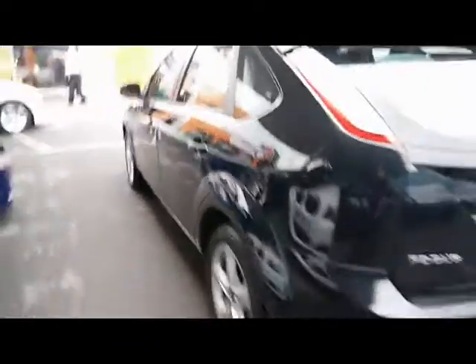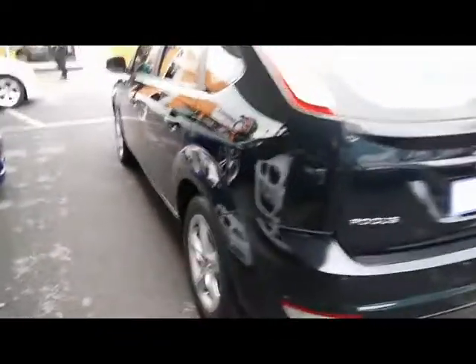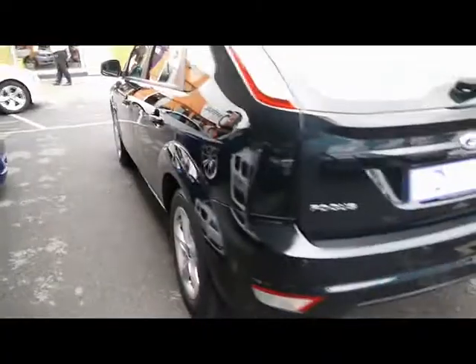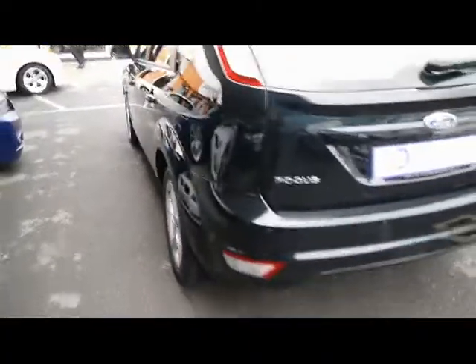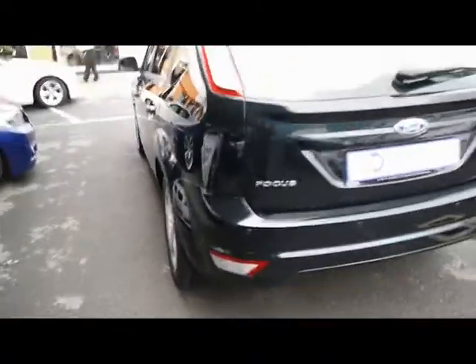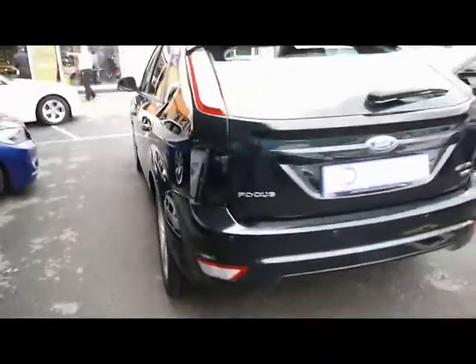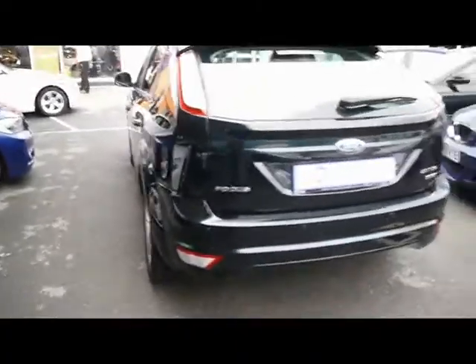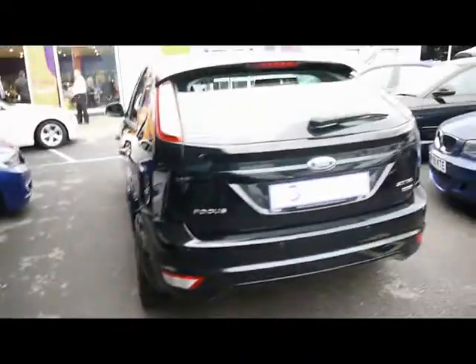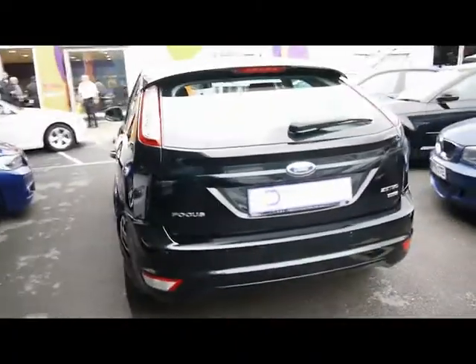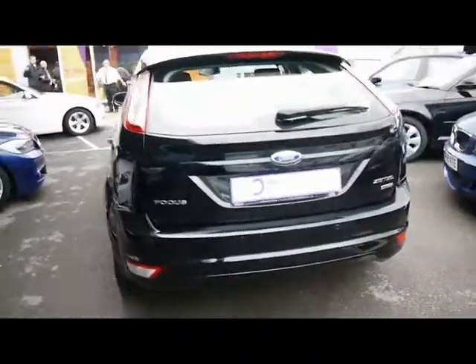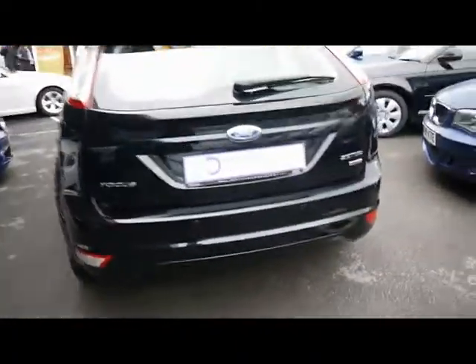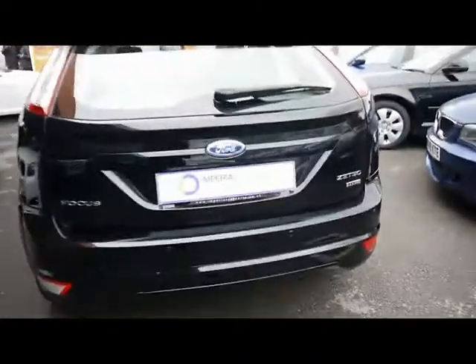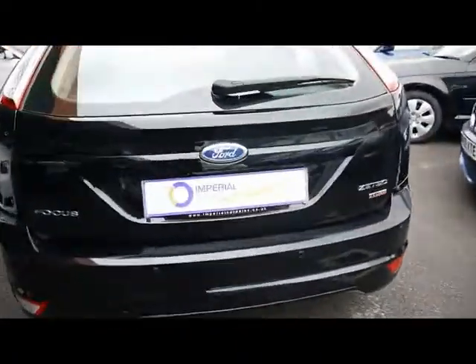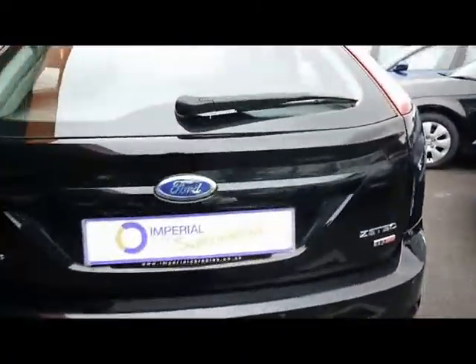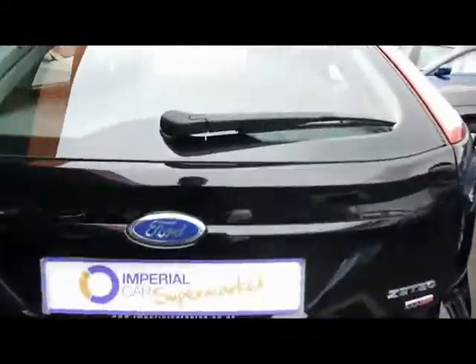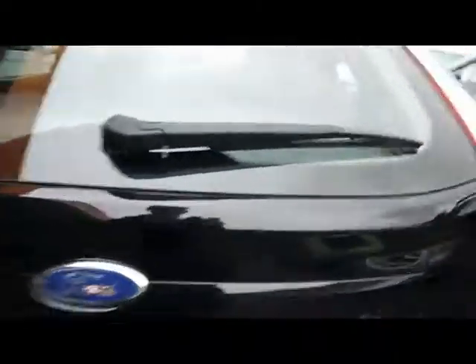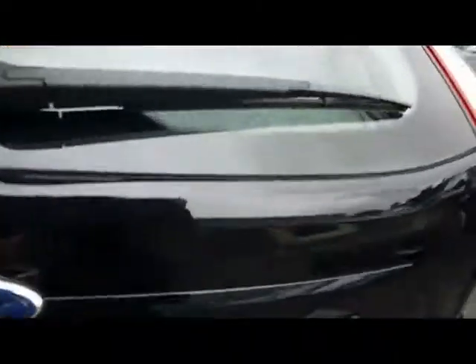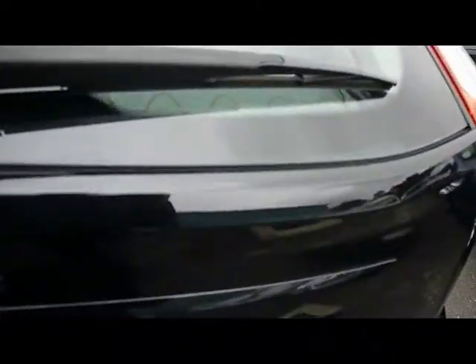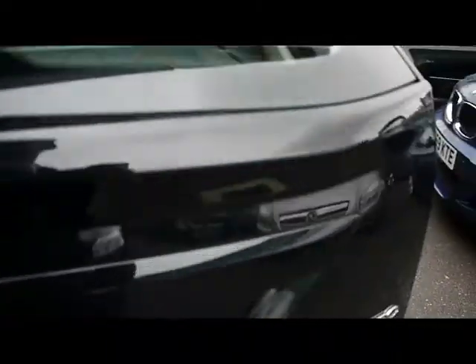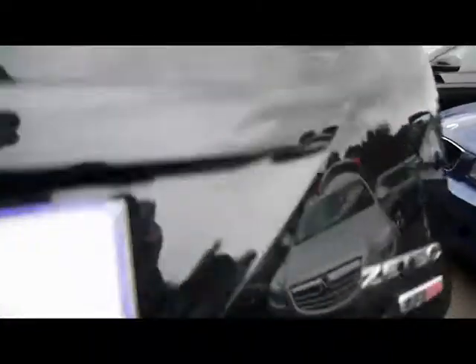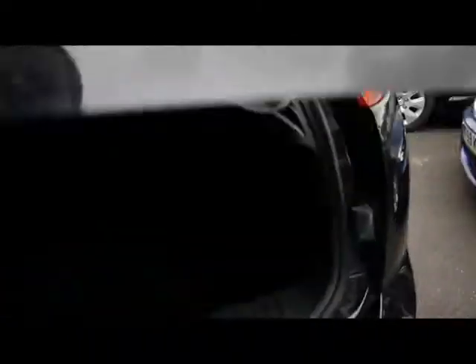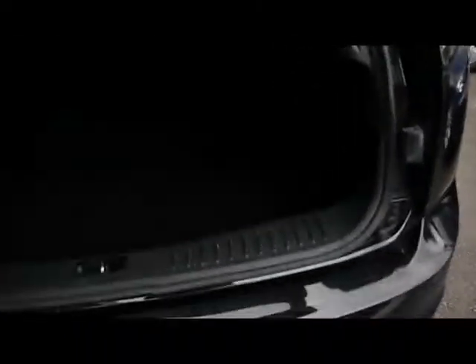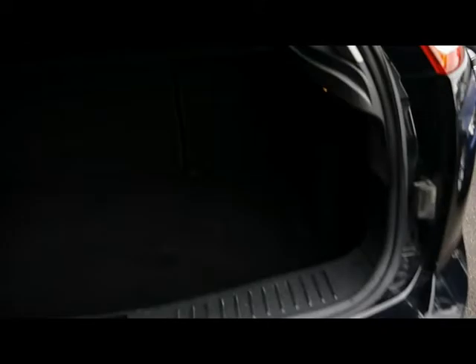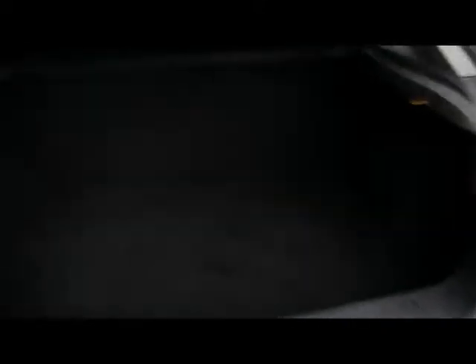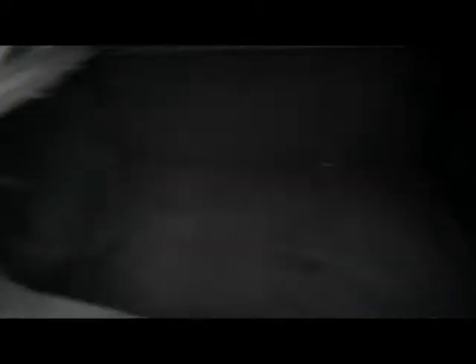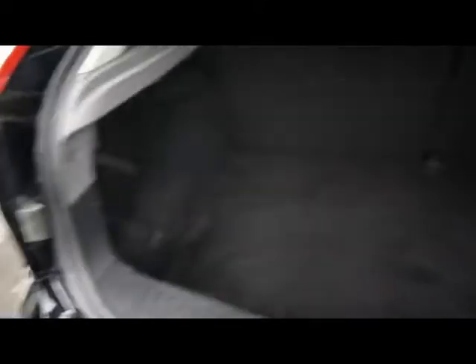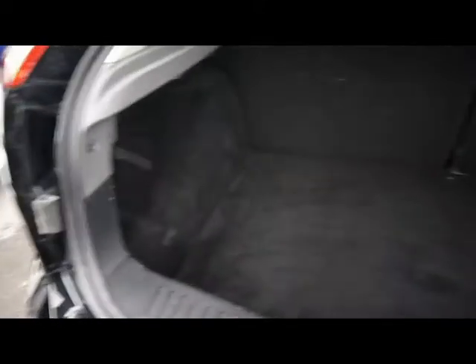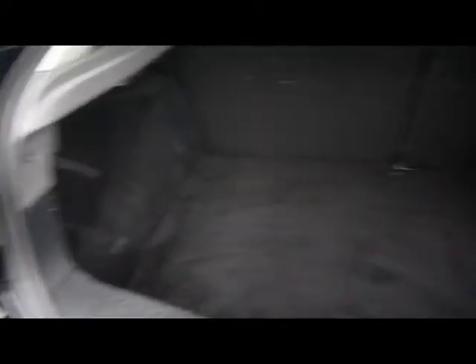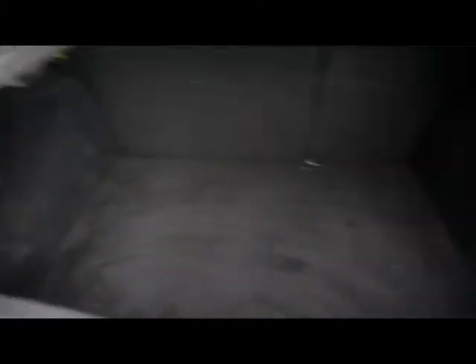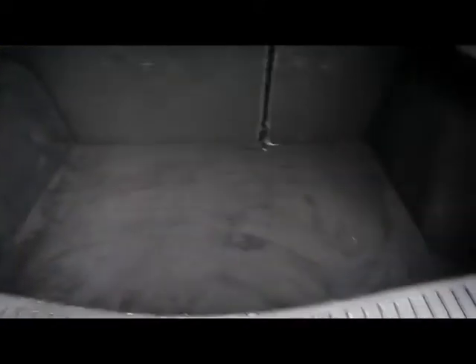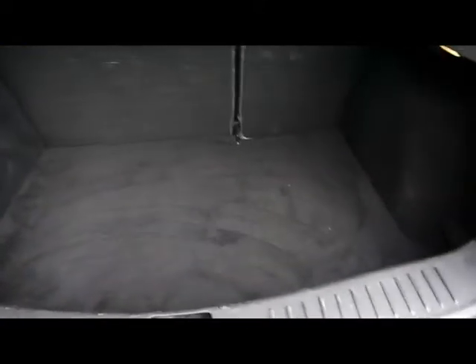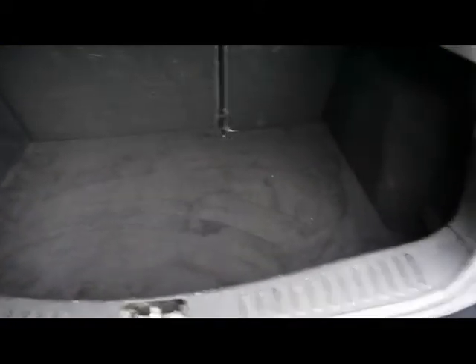The car has reverse parking sensors. It also has a nice size boot, with a spare wheel underneath the mat.